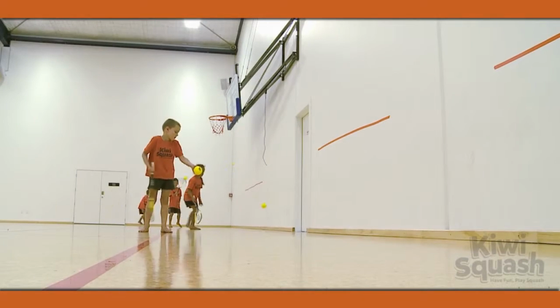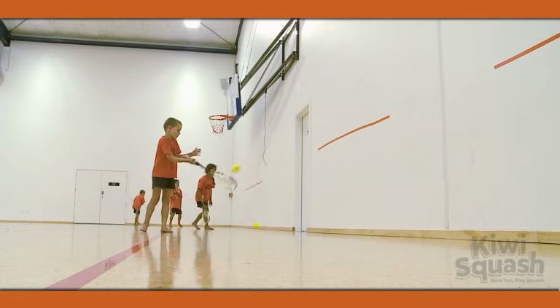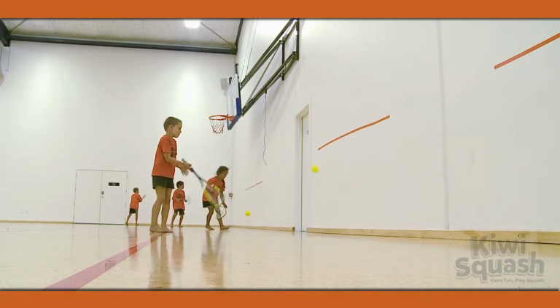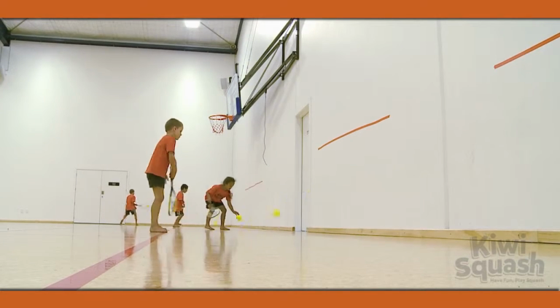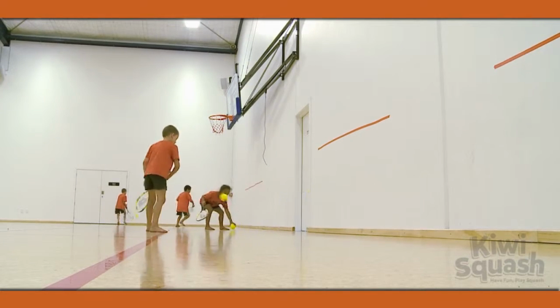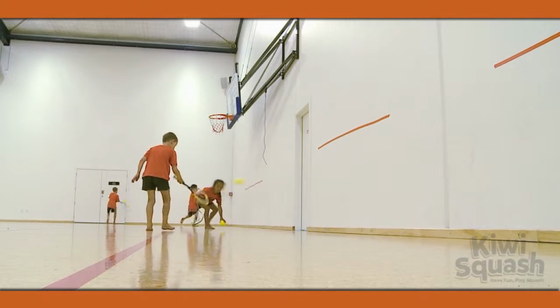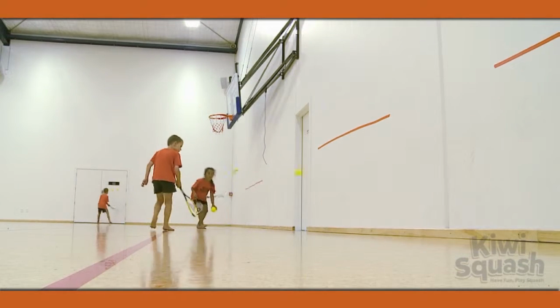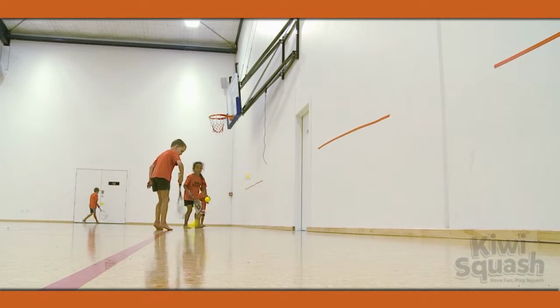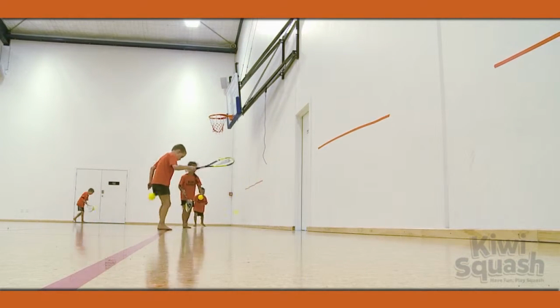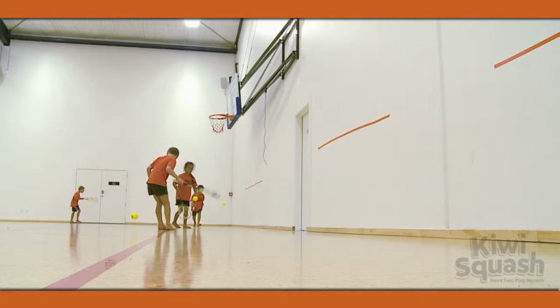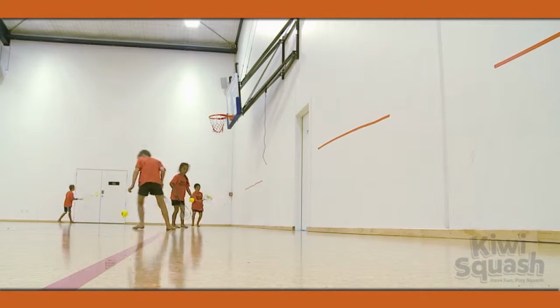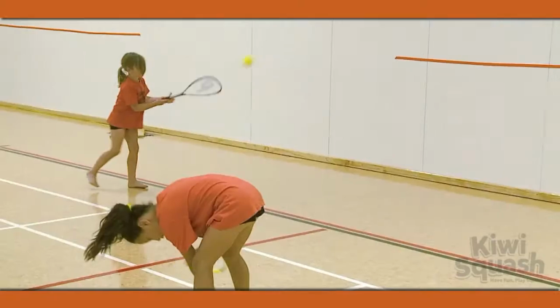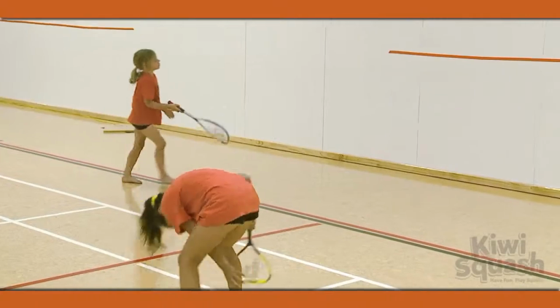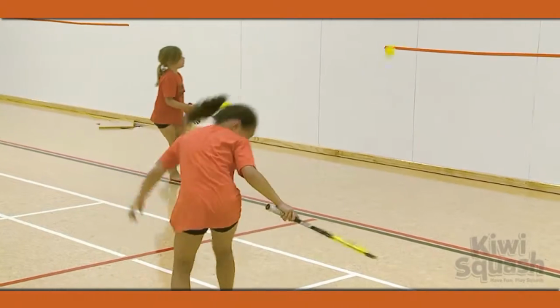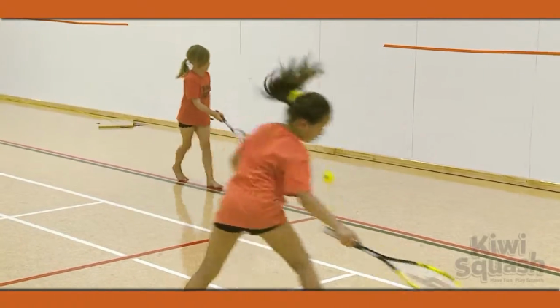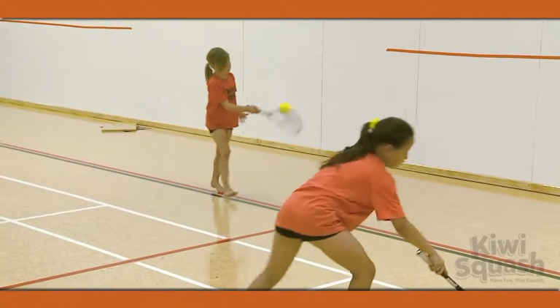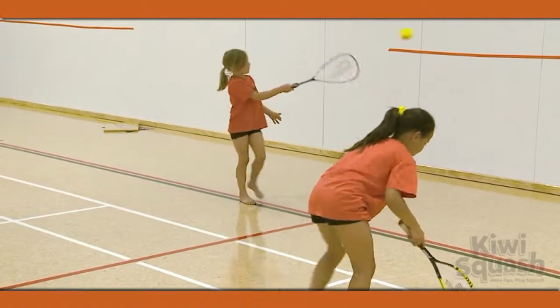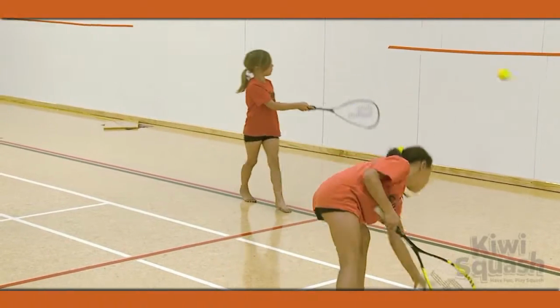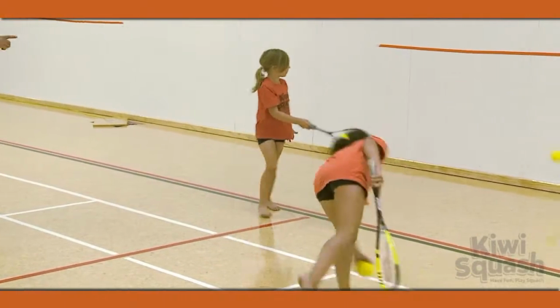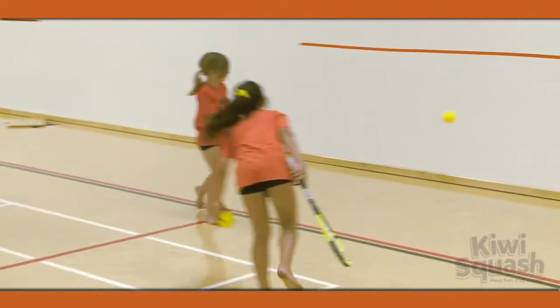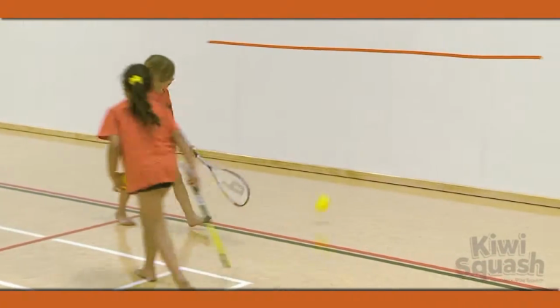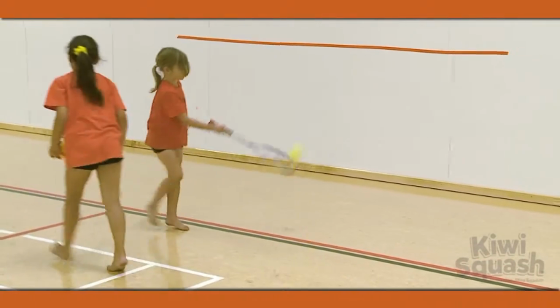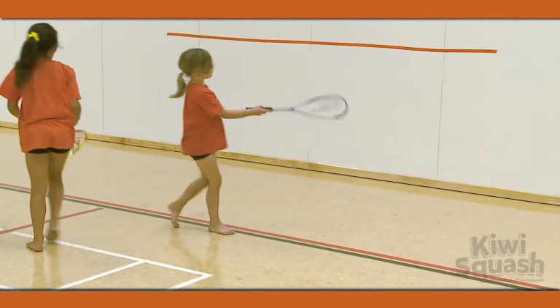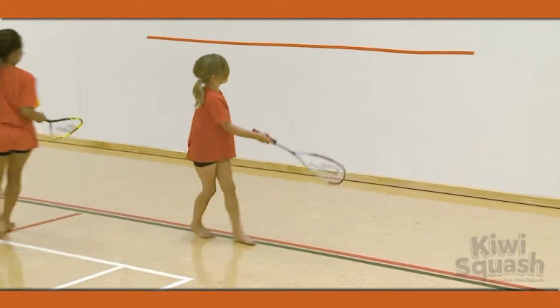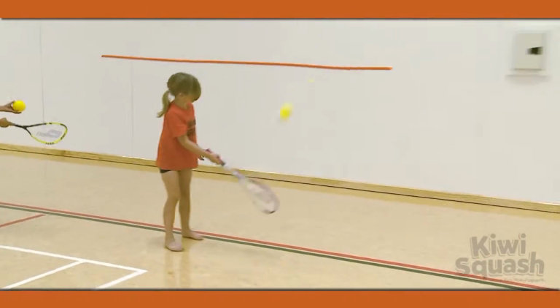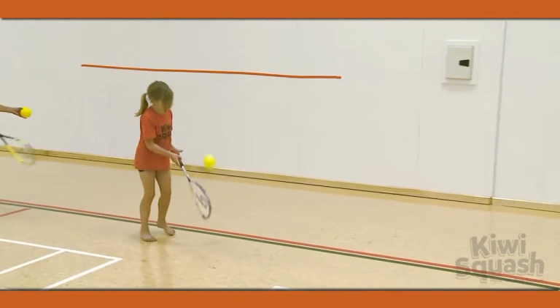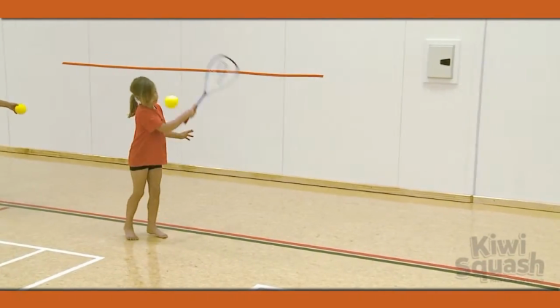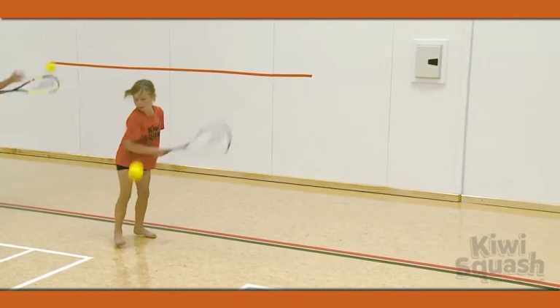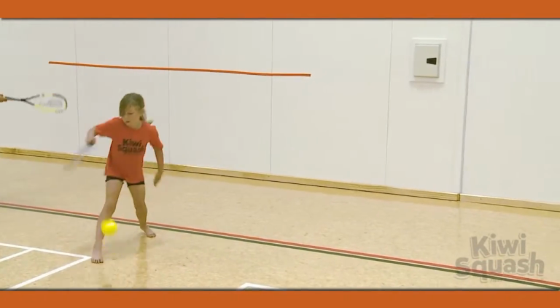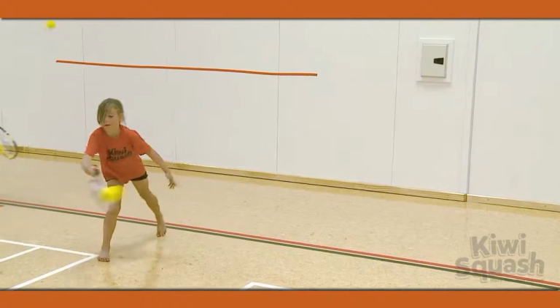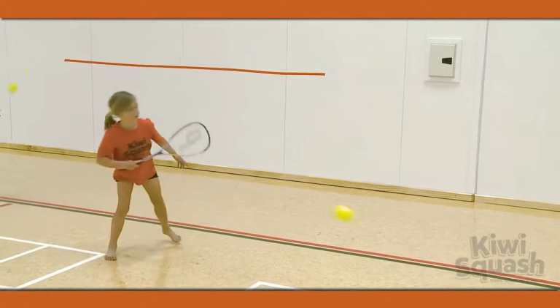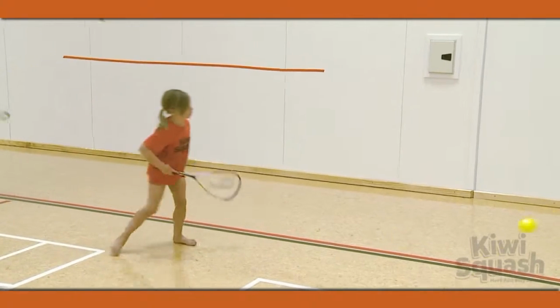Then have them hit the ball high and low on the wall as they move back and forward. Next, redo this but without bouncing the ball off the floor — that is a volley shot.